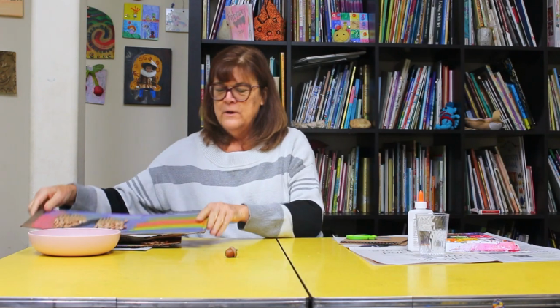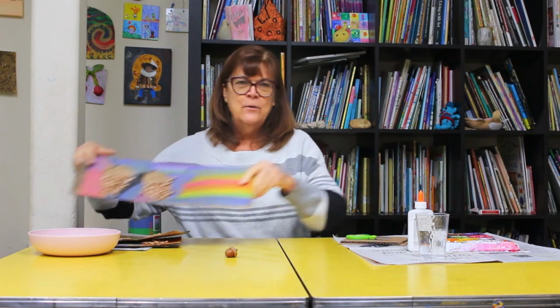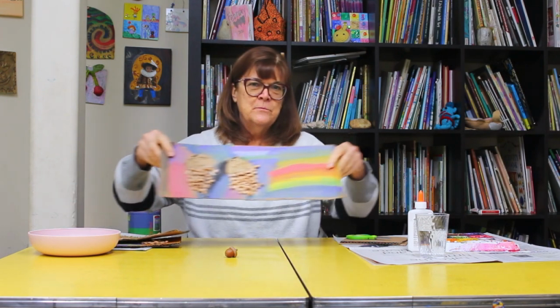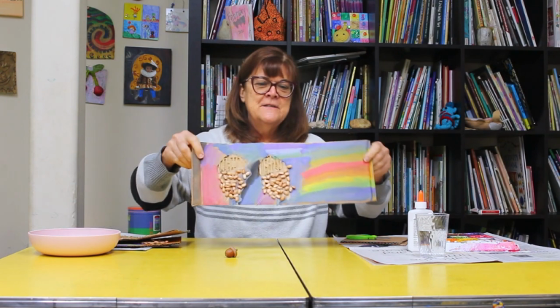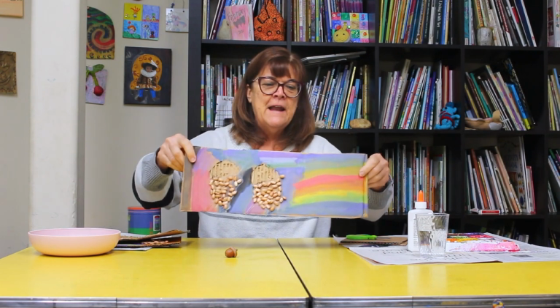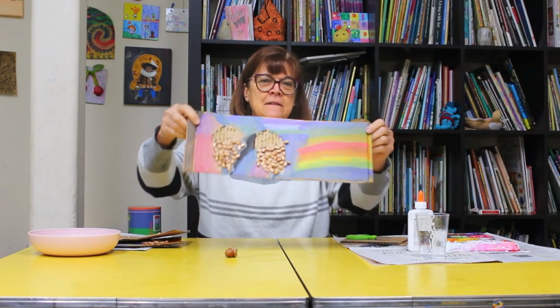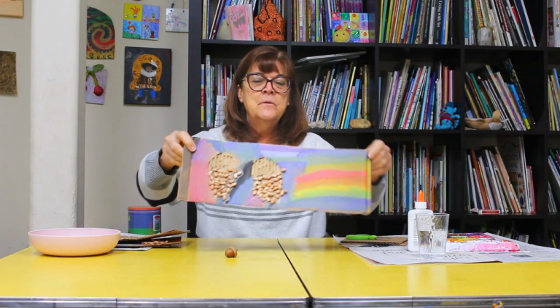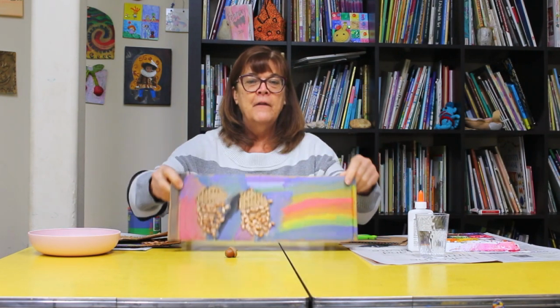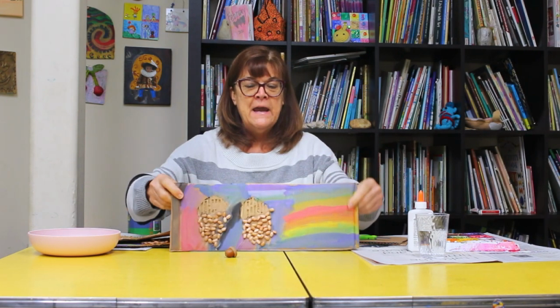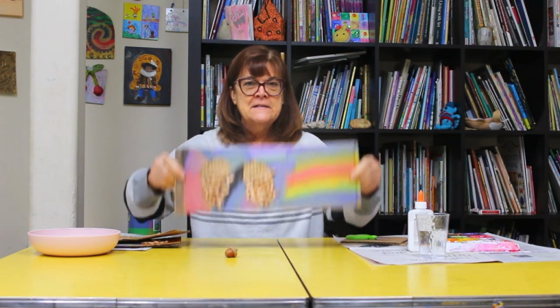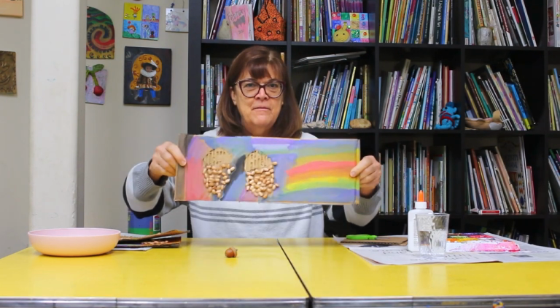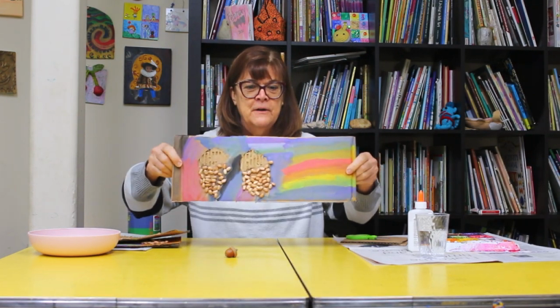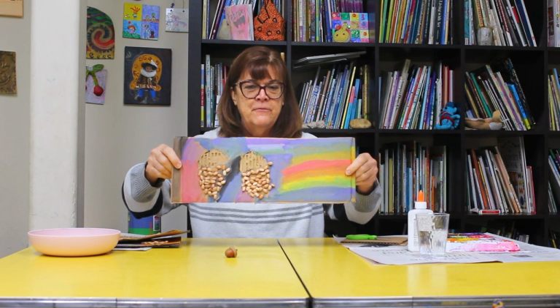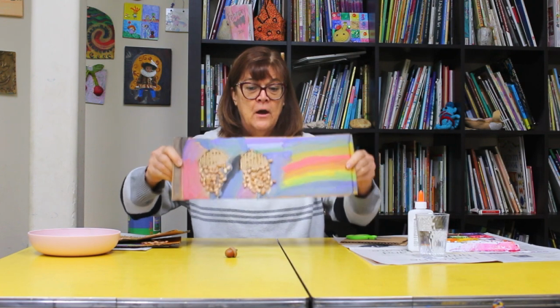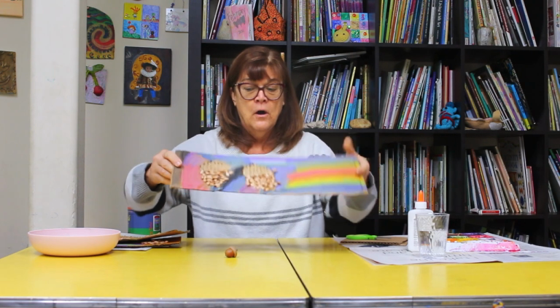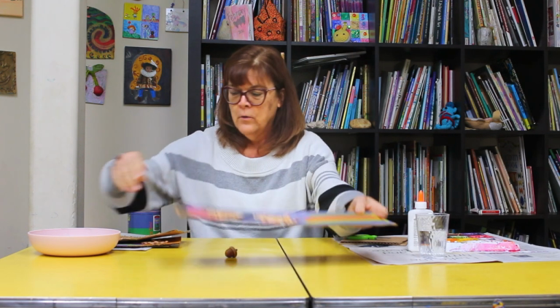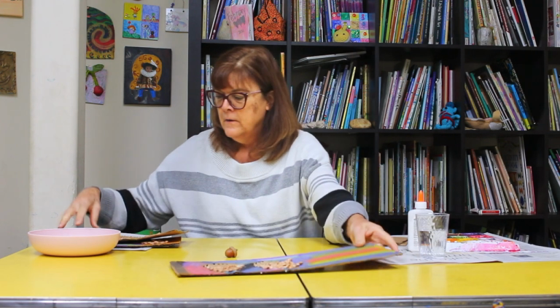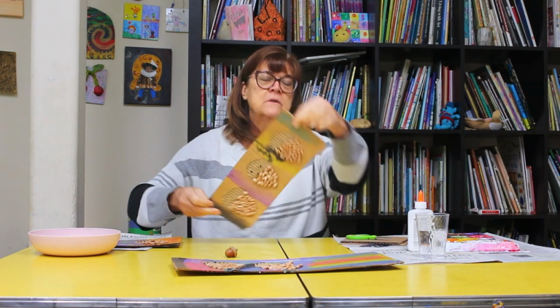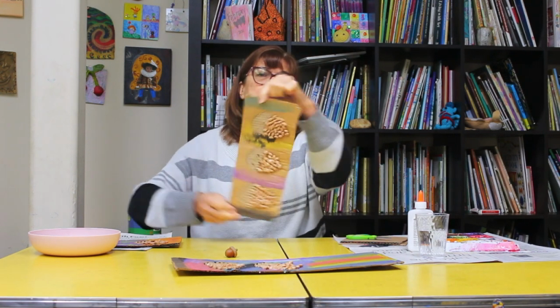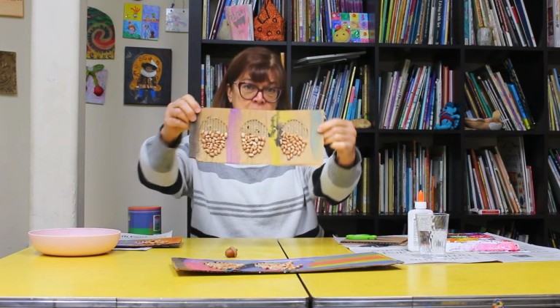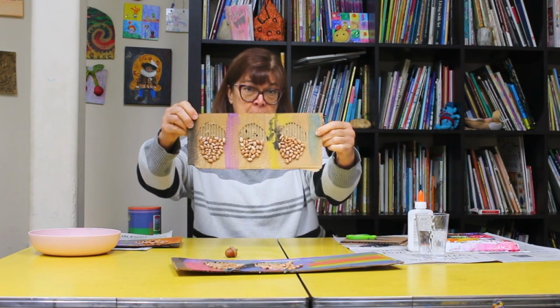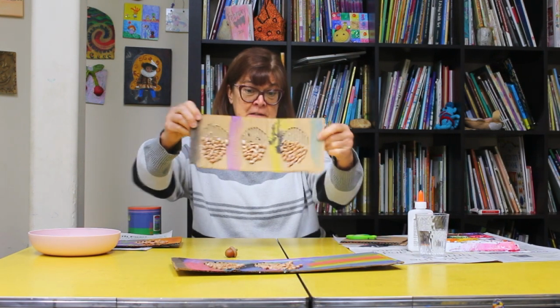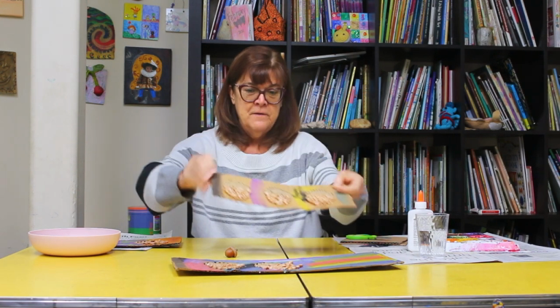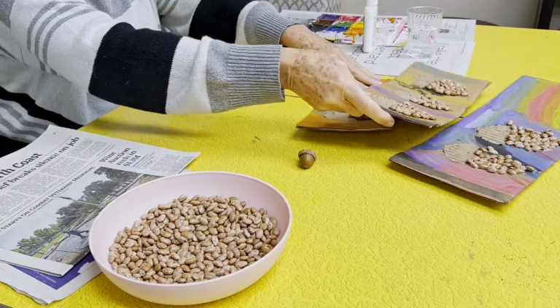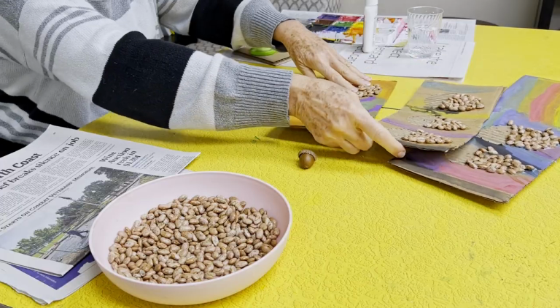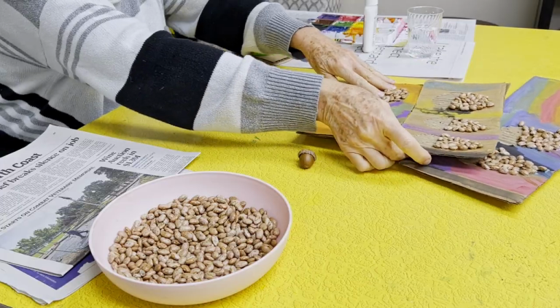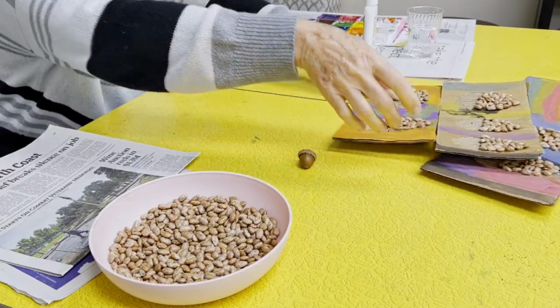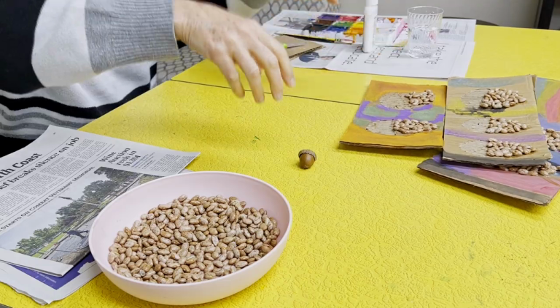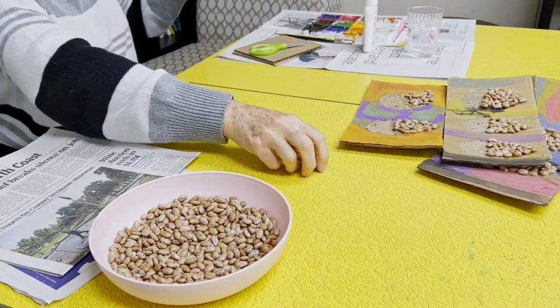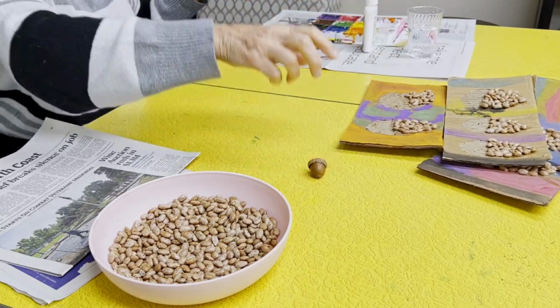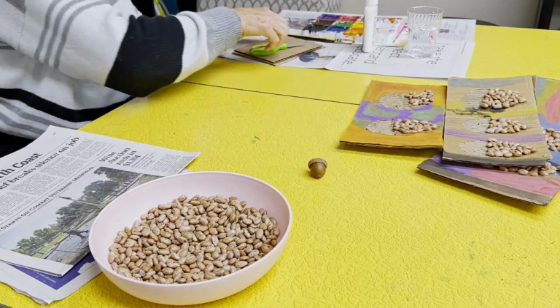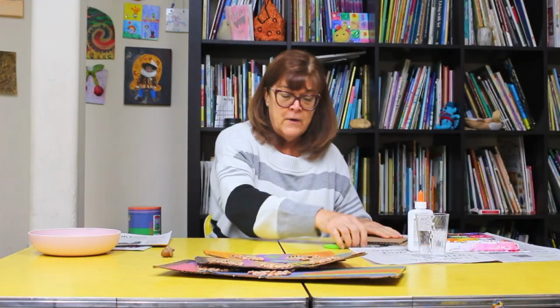We did it with some kids already. This one Molly made — it's kind of really fun on cardboard. Tulip made this one. So that's what we're going for with our acorn friend.